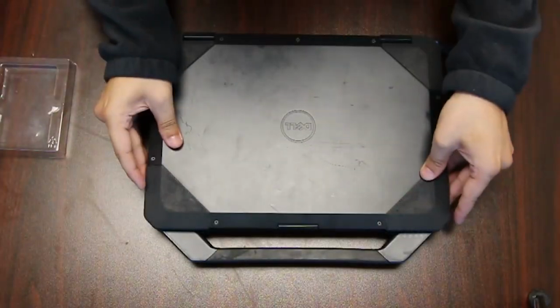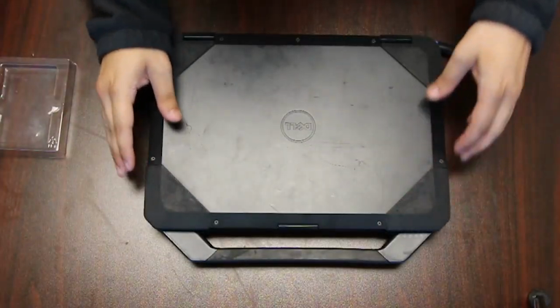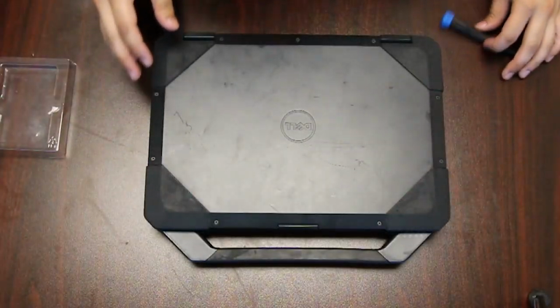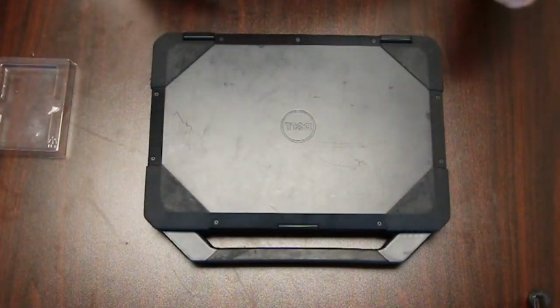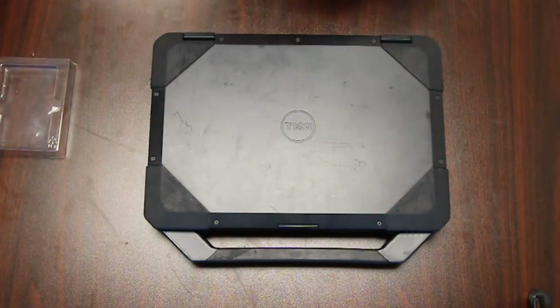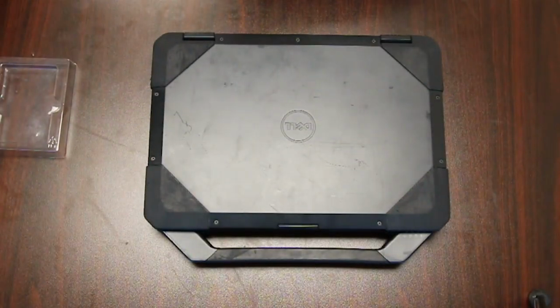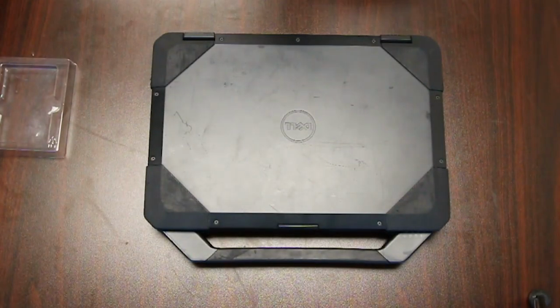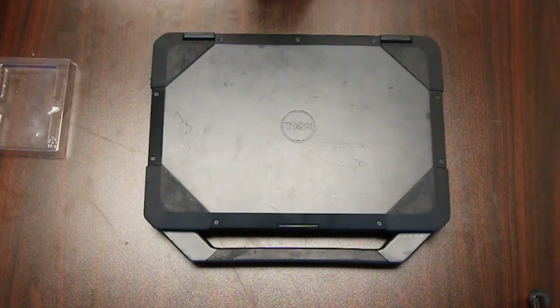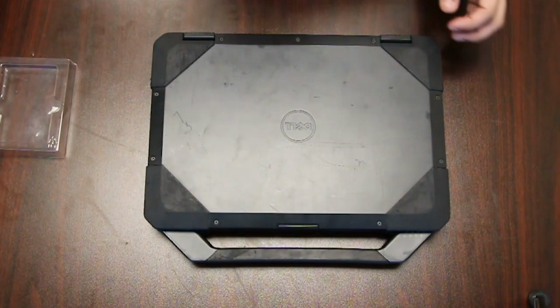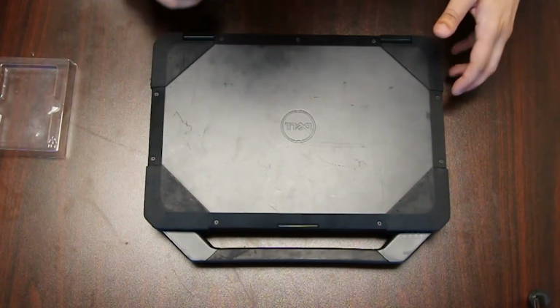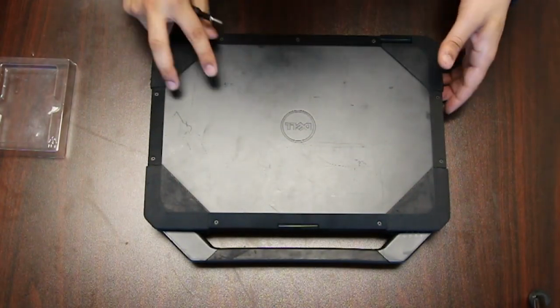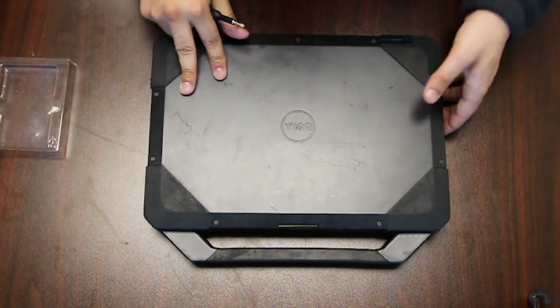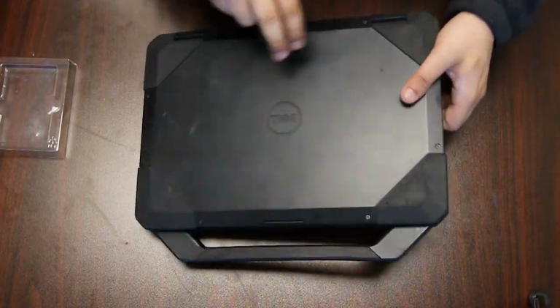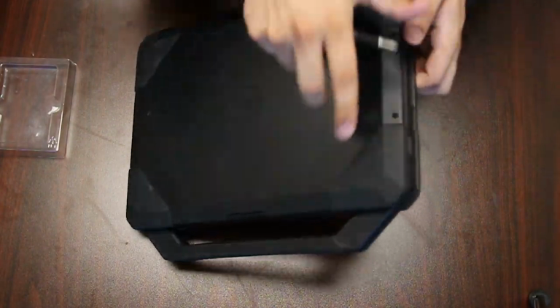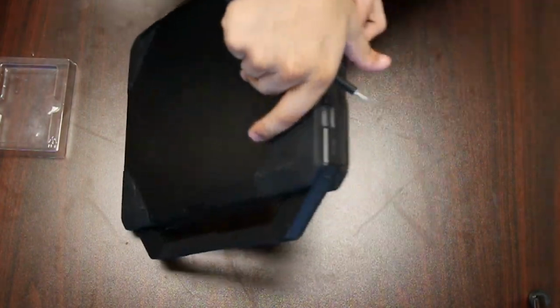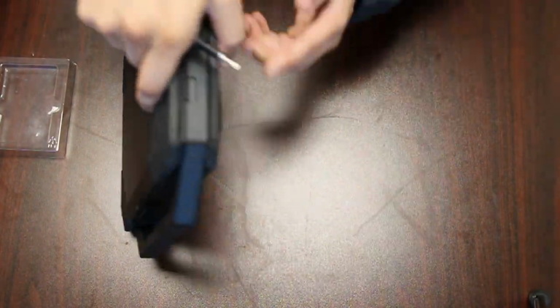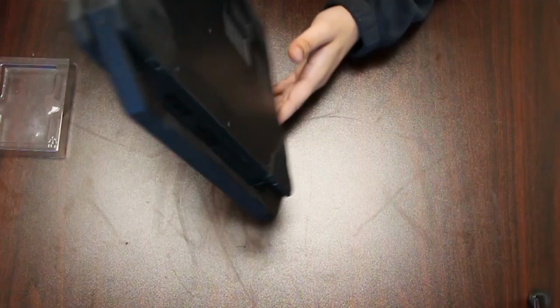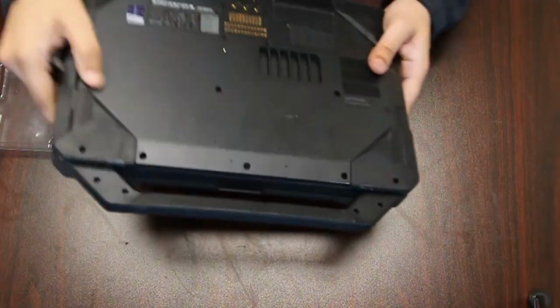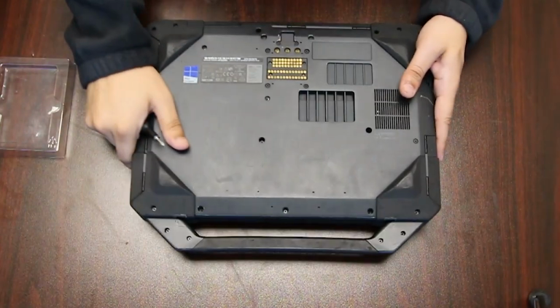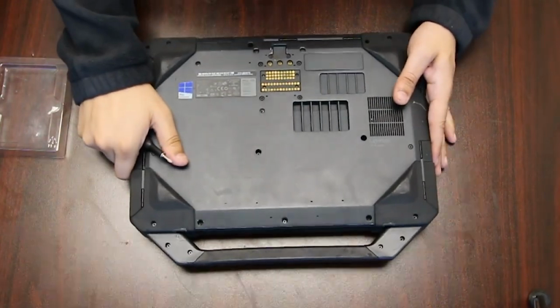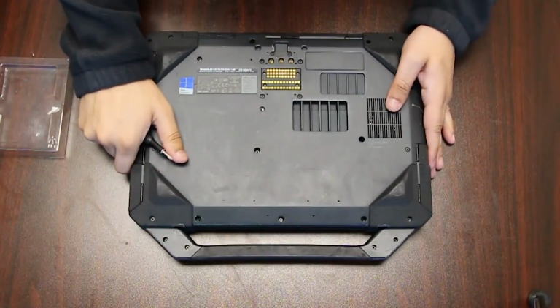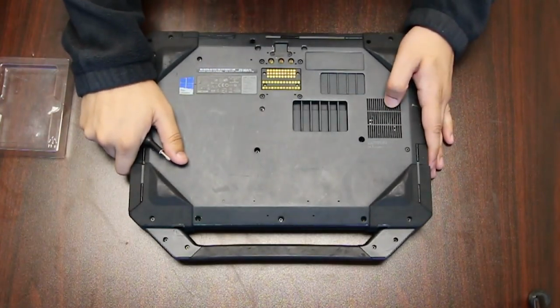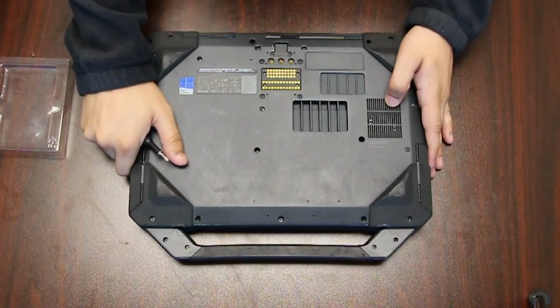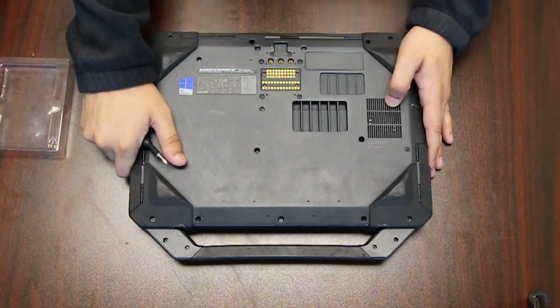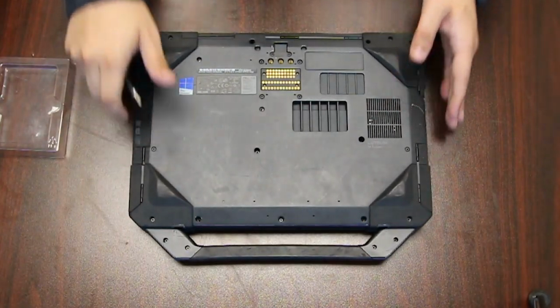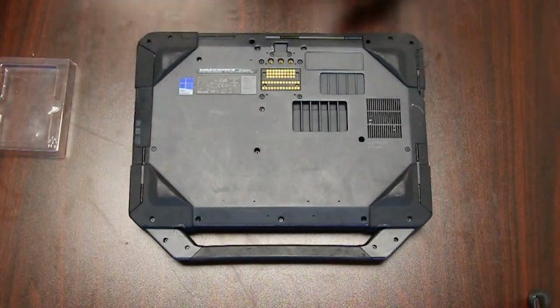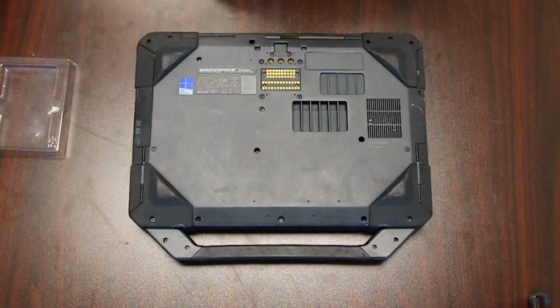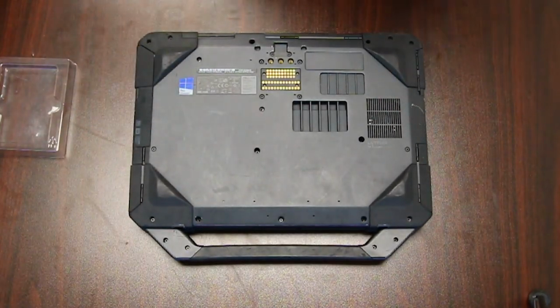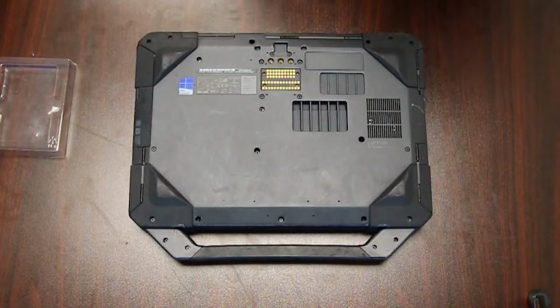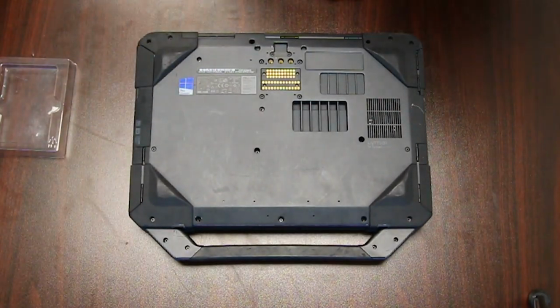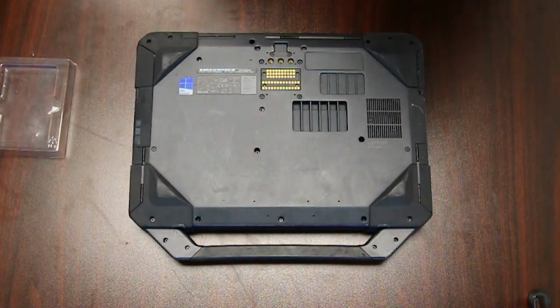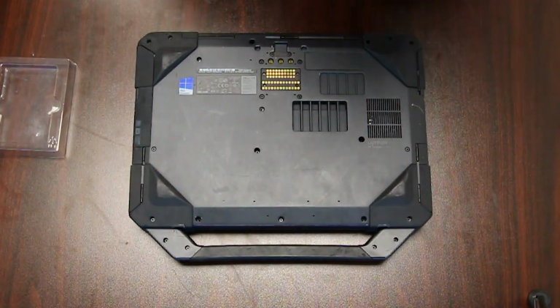Now there are many screws, a lot that are hidden in the ports. I will link the video for removing this top plate in the top right corner.